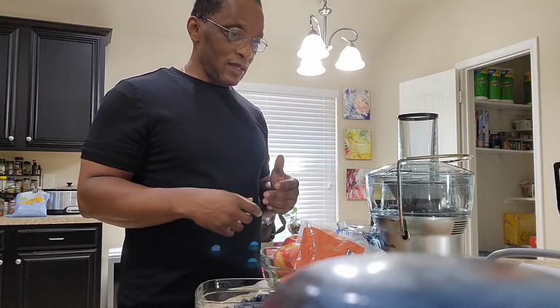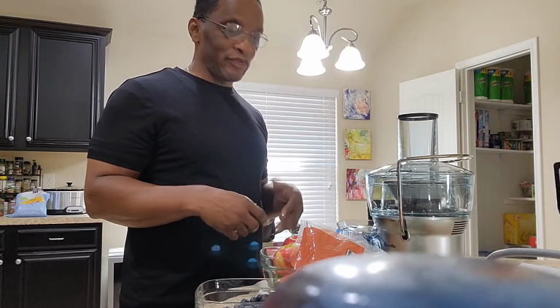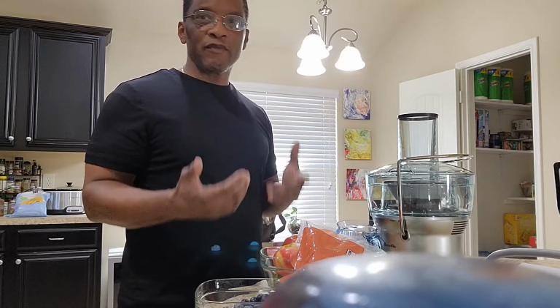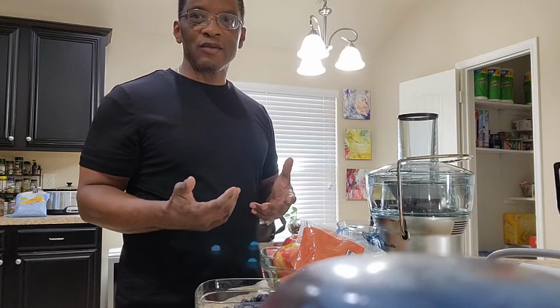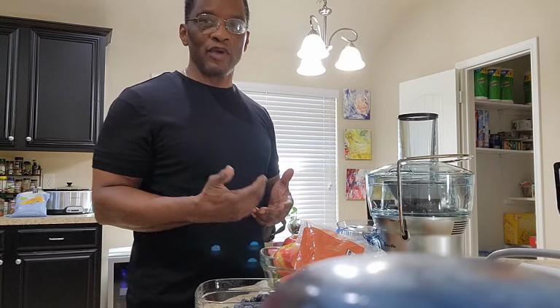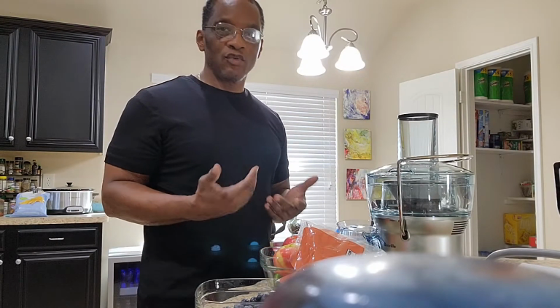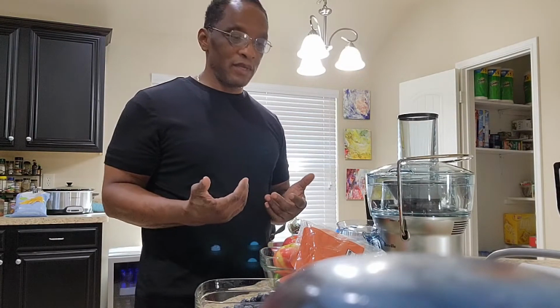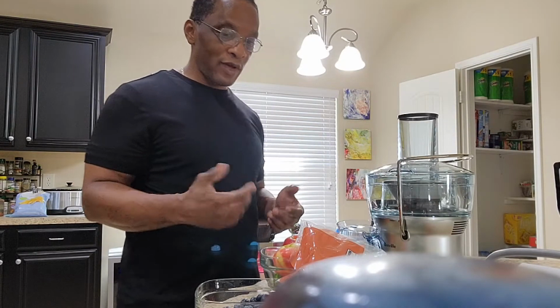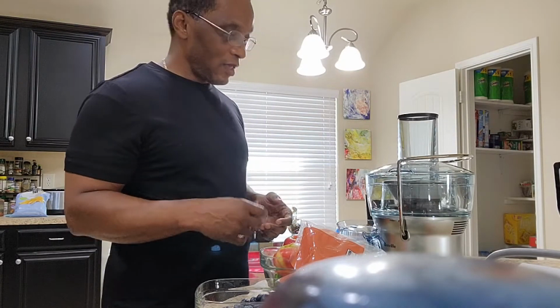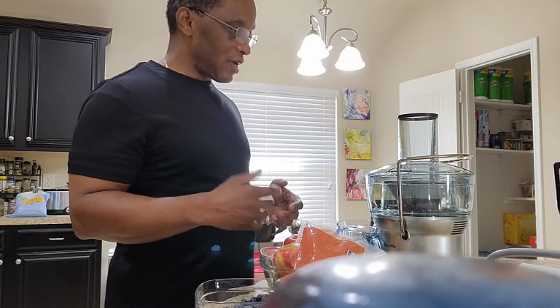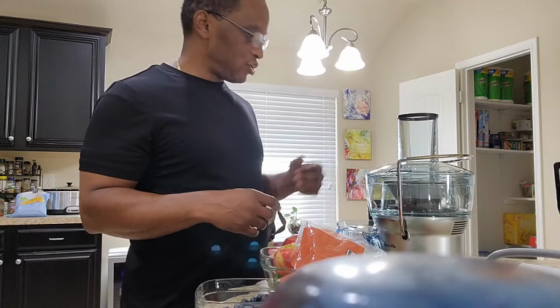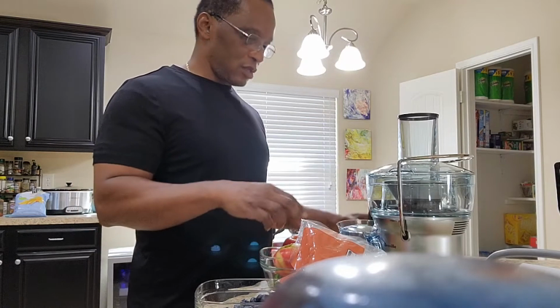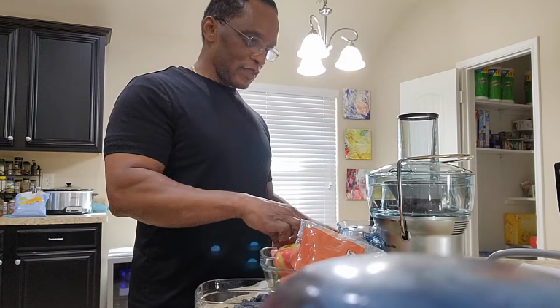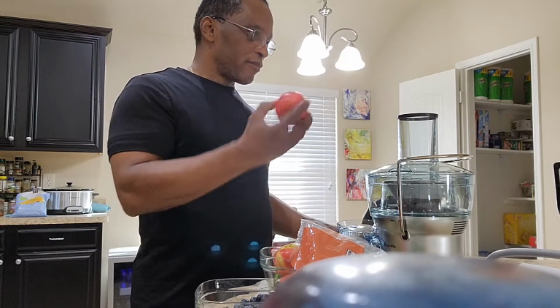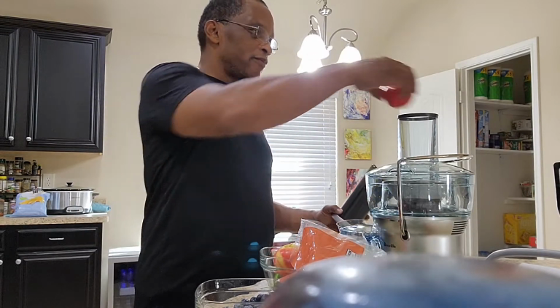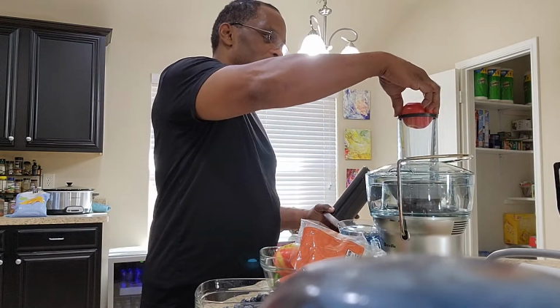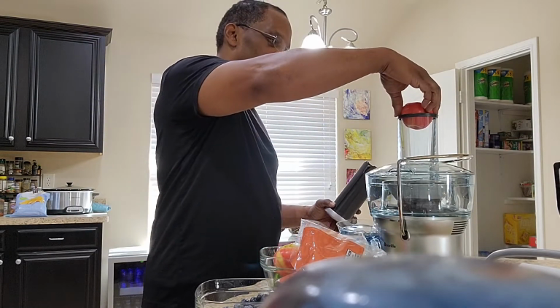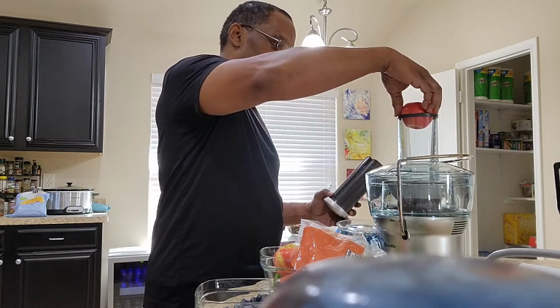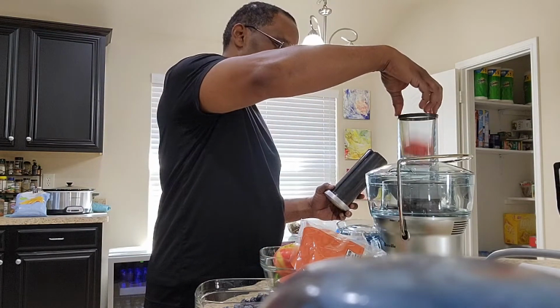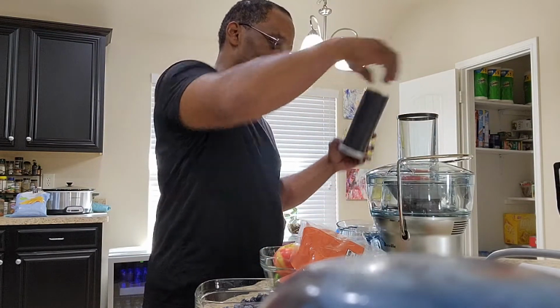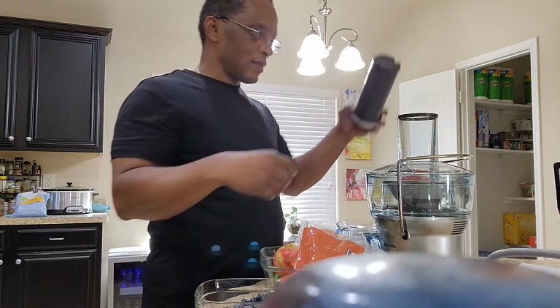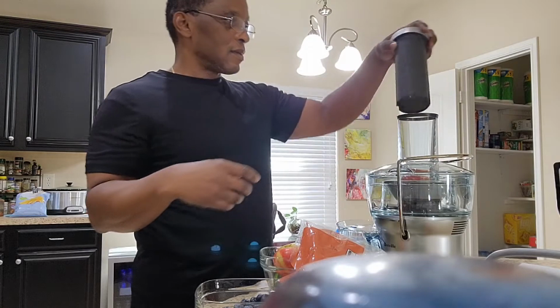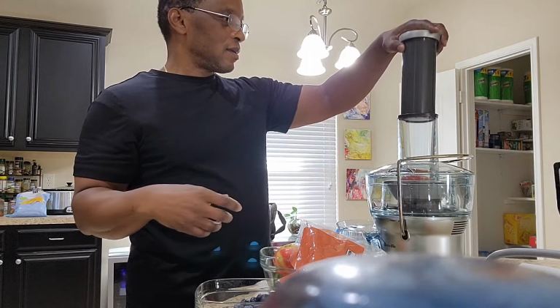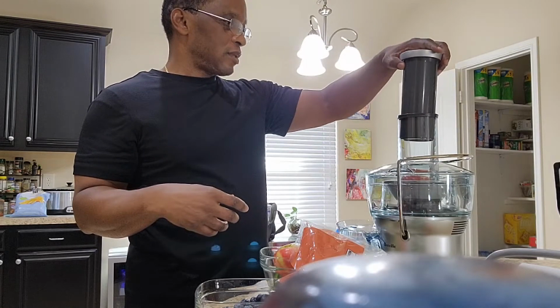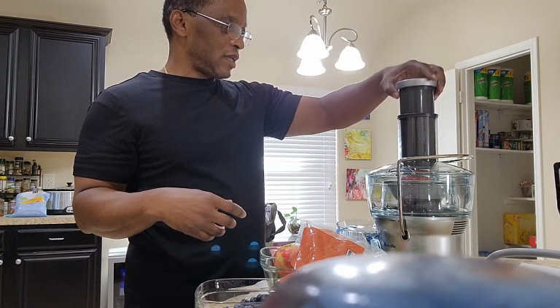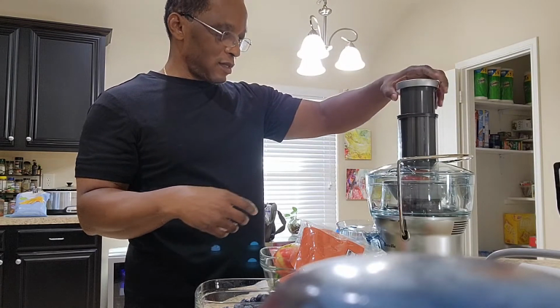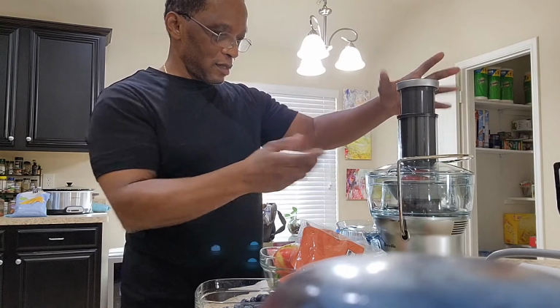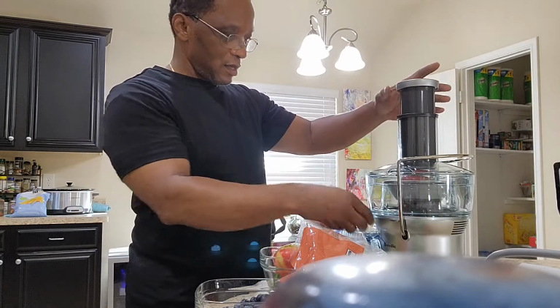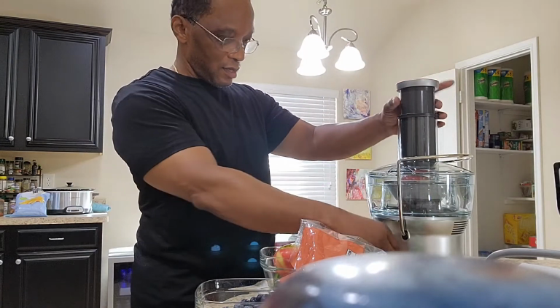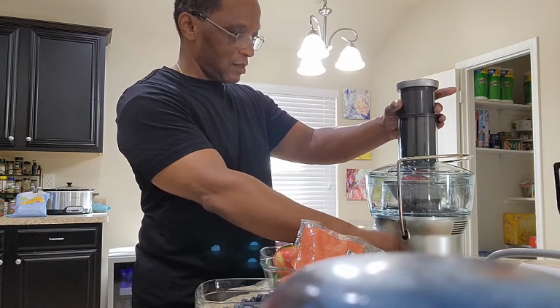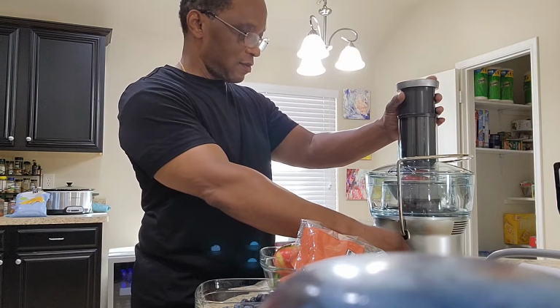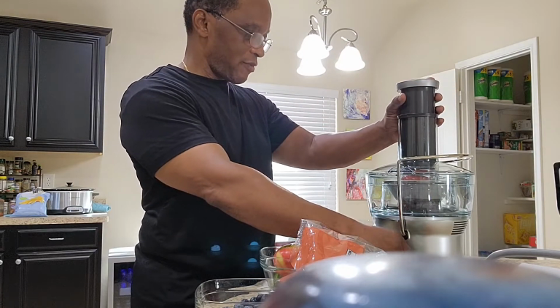I tried intermittent fasting, which is great for me and my wife, but now I'm trying to juice. So yeah, you put the whole food in there, push it down, turn it on, and see what happens.